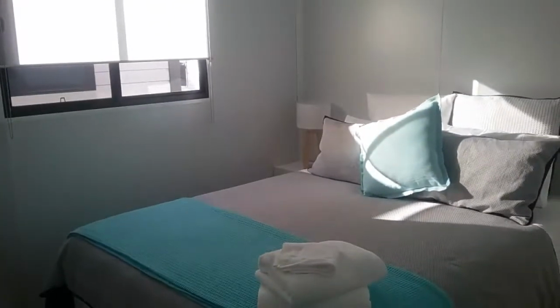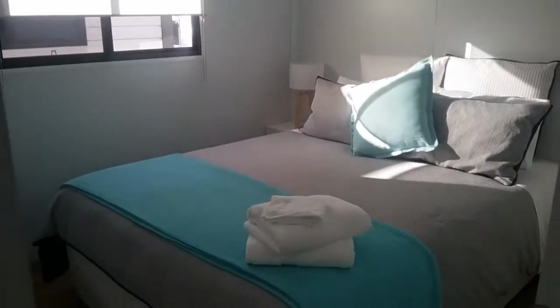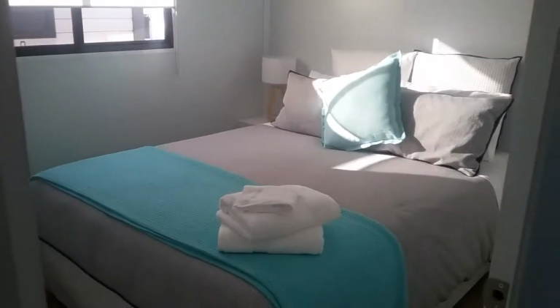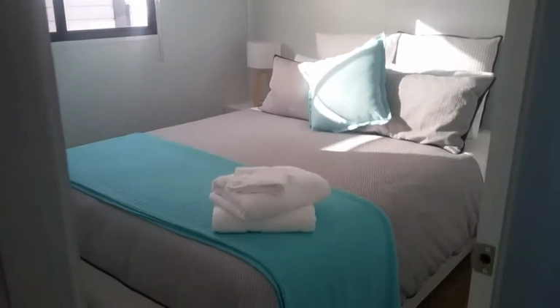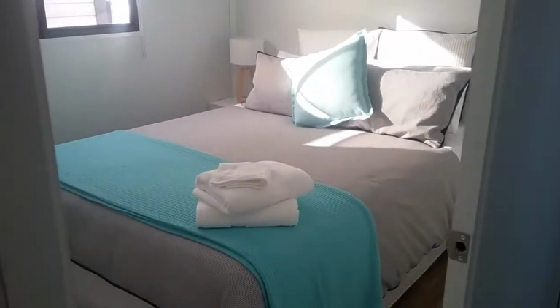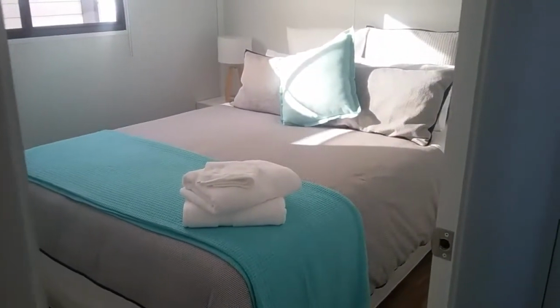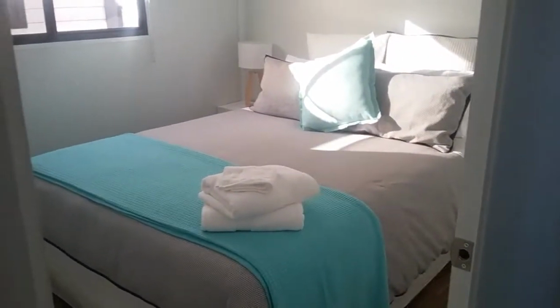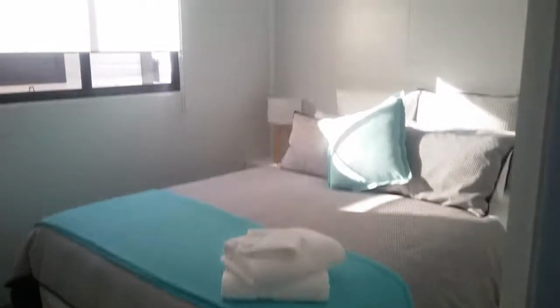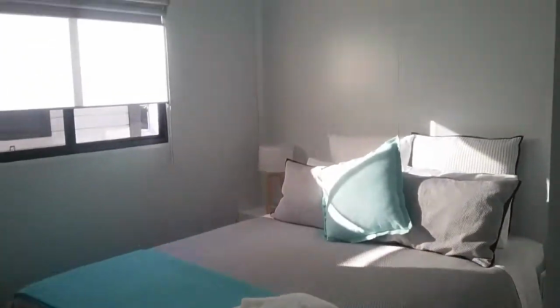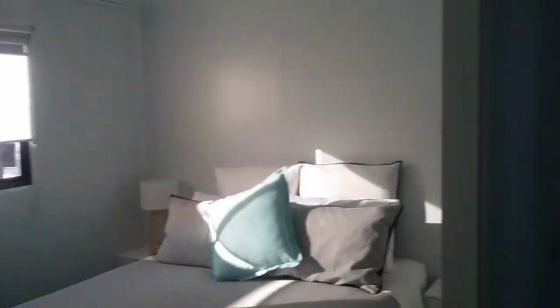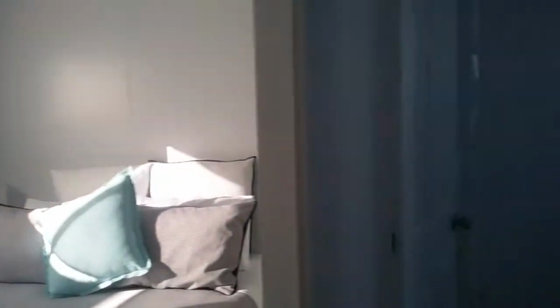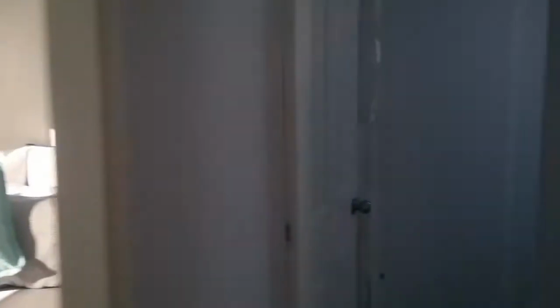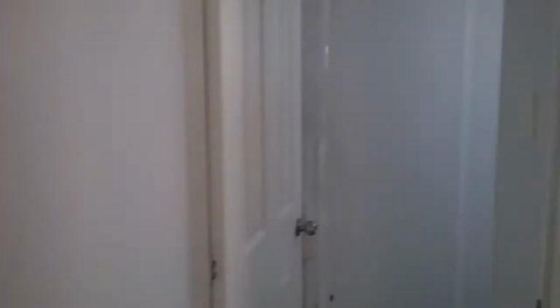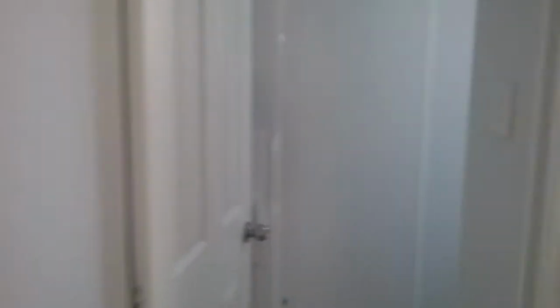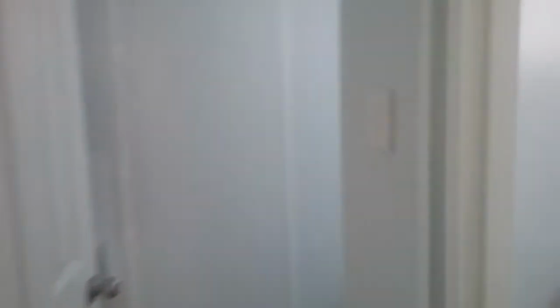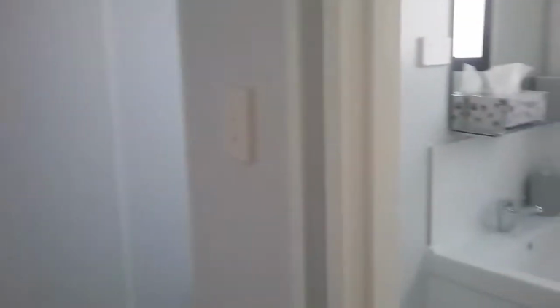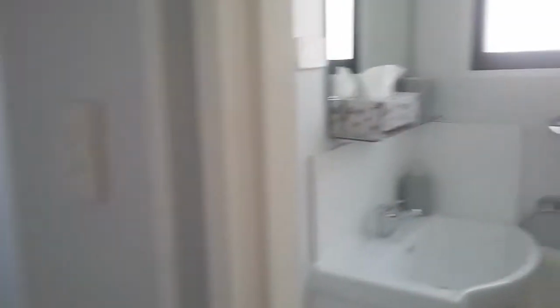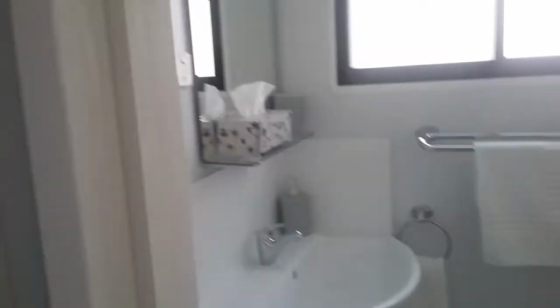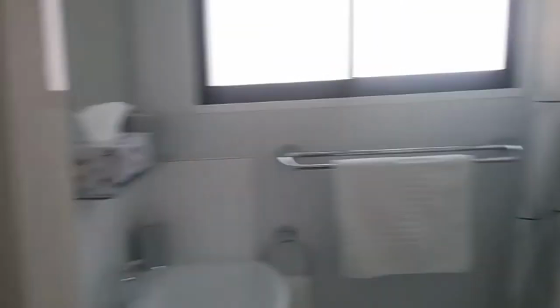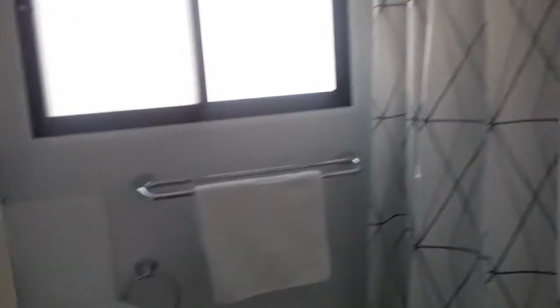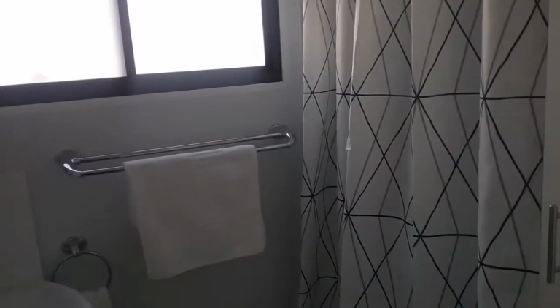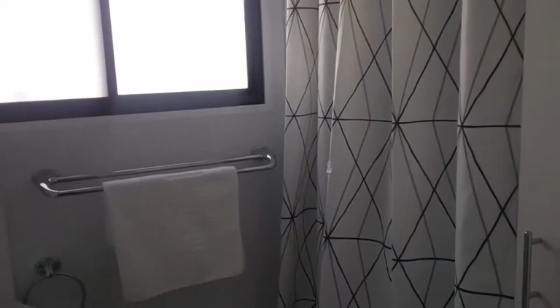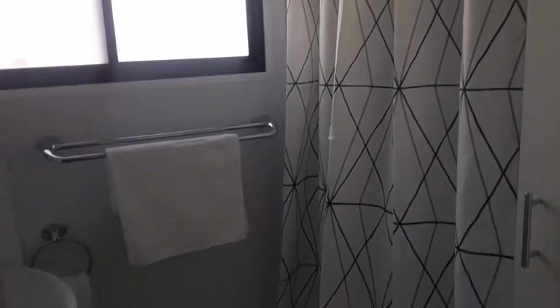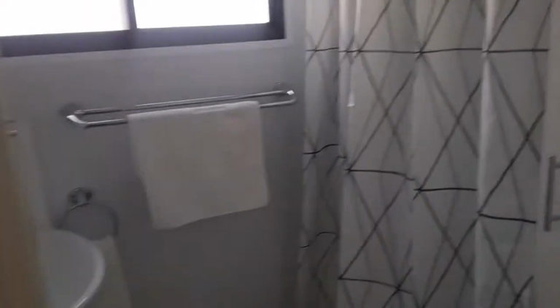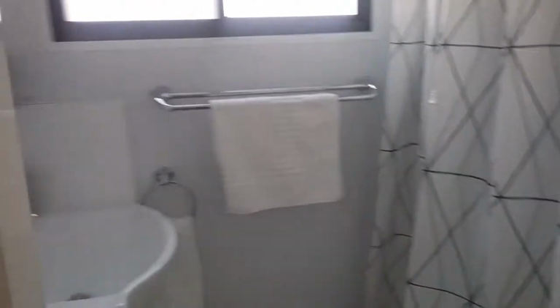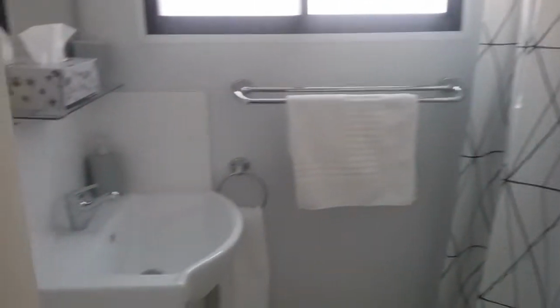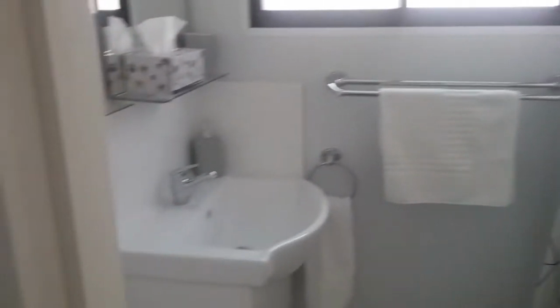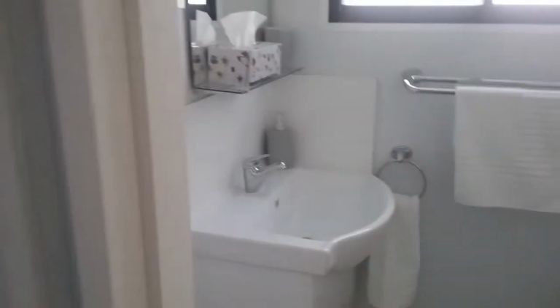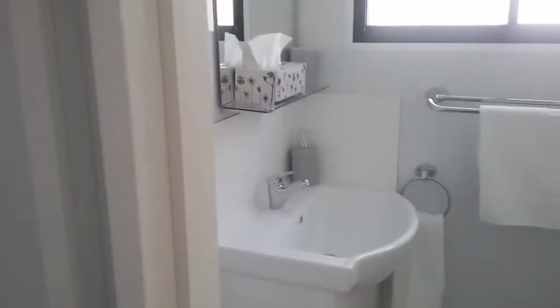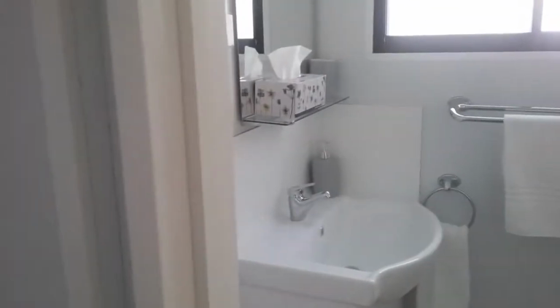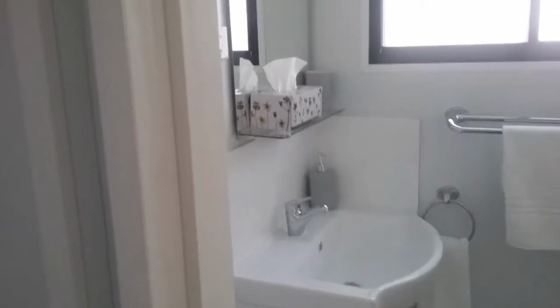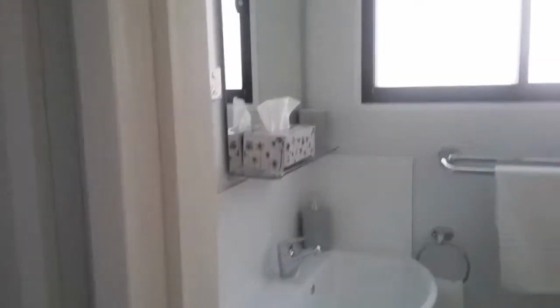Bedroom number two. They also contain a separate bathroom with full shower, basin and mirror.